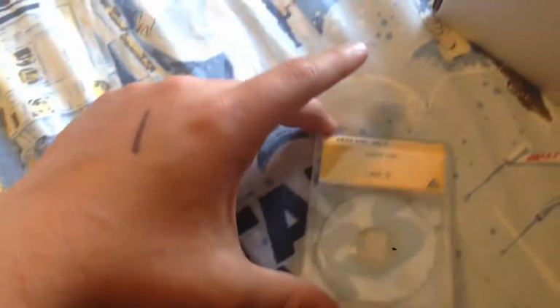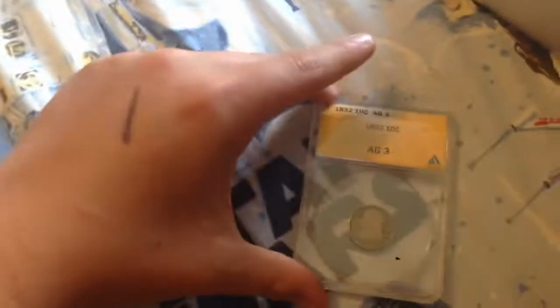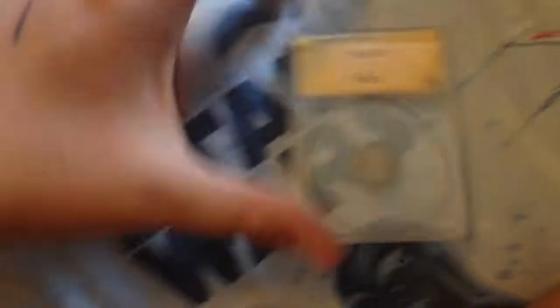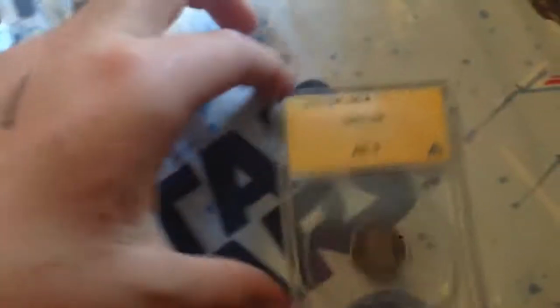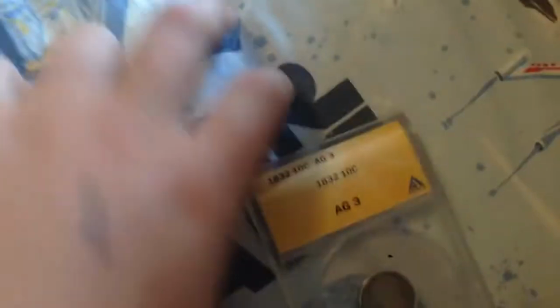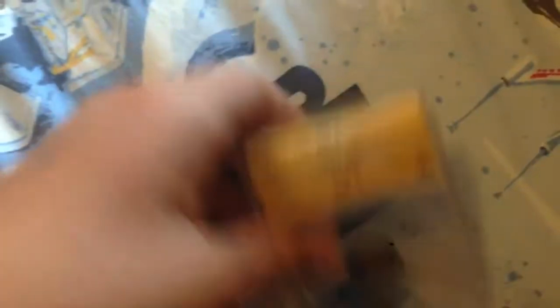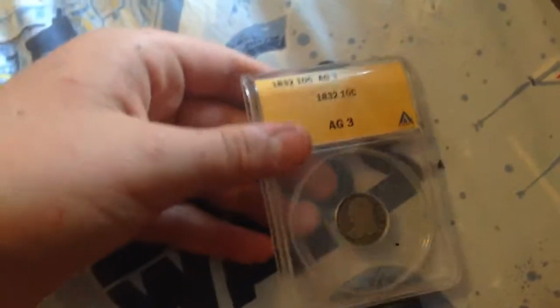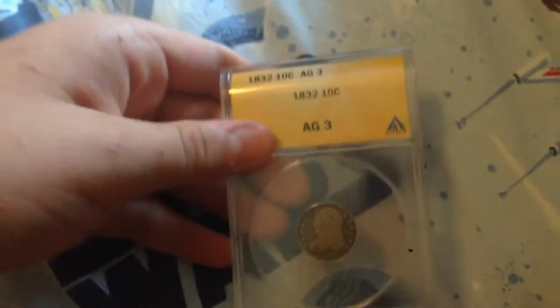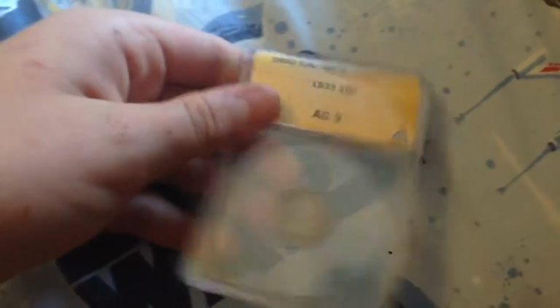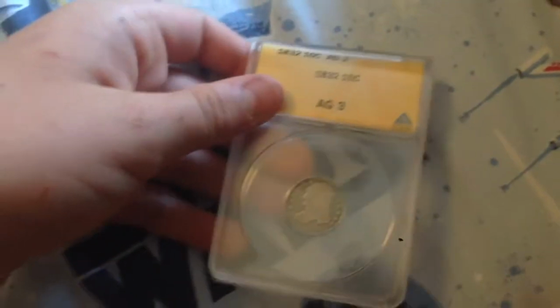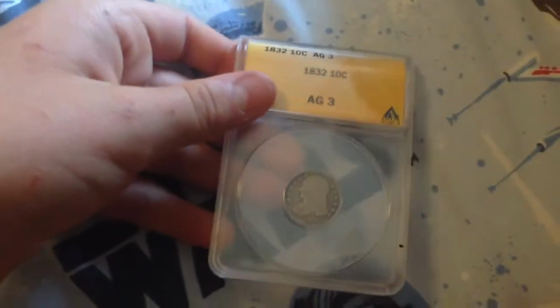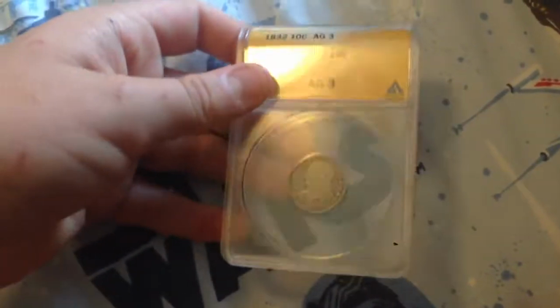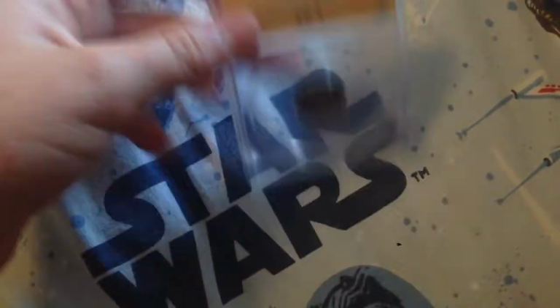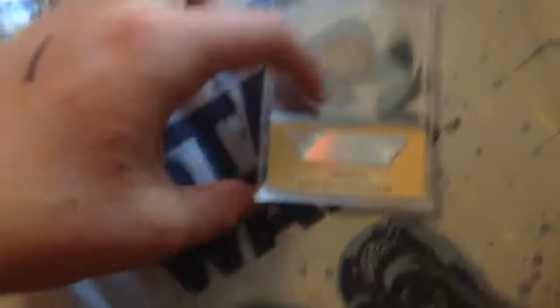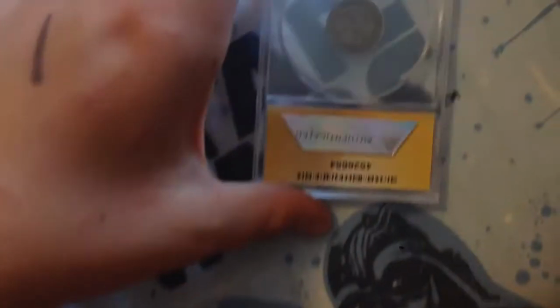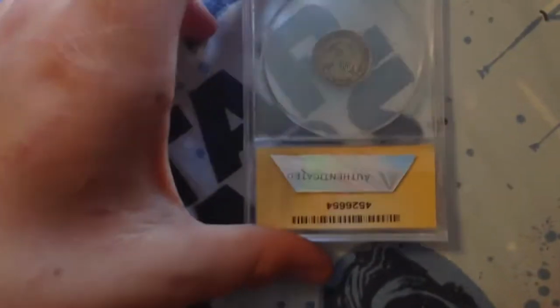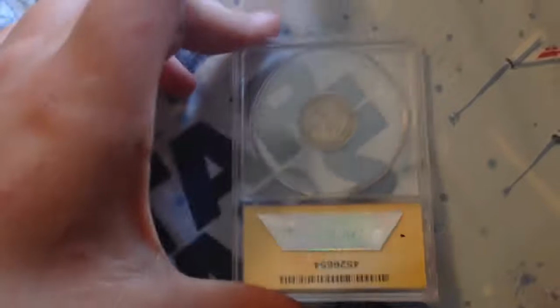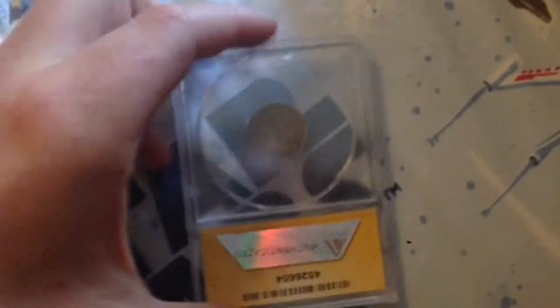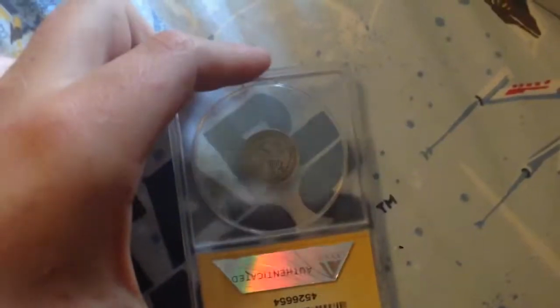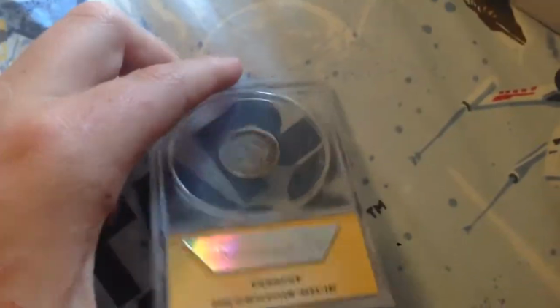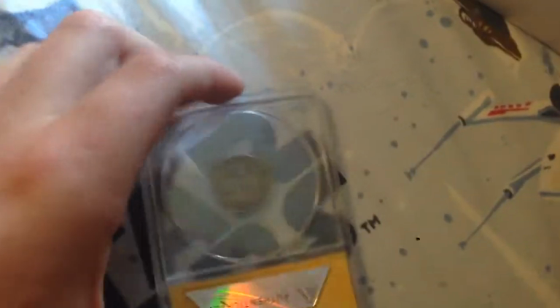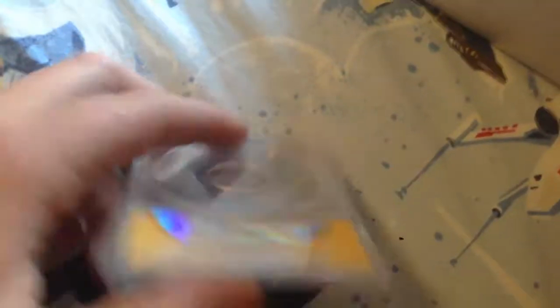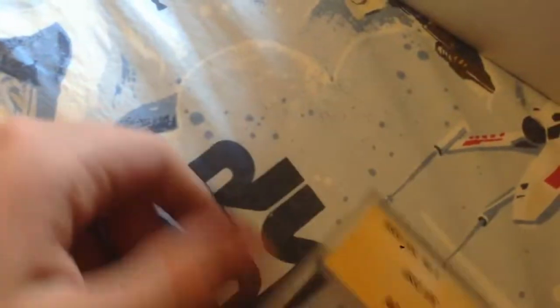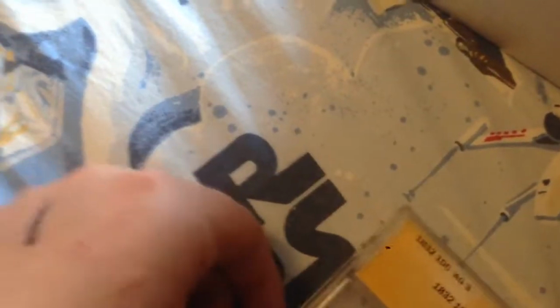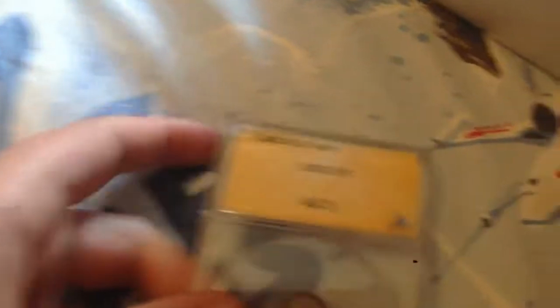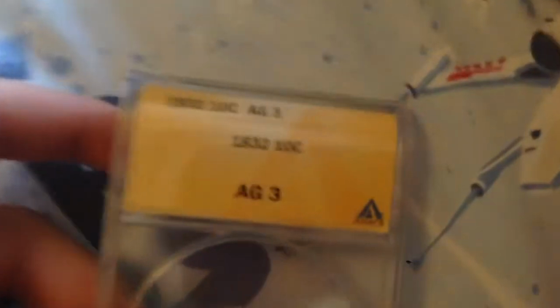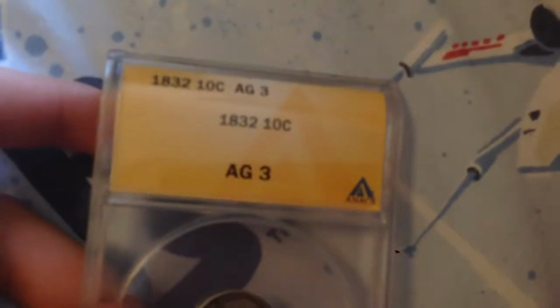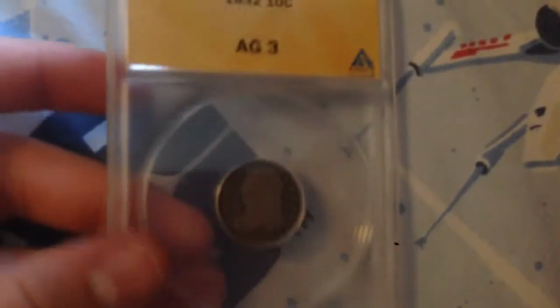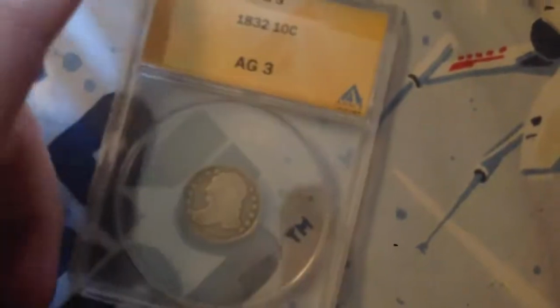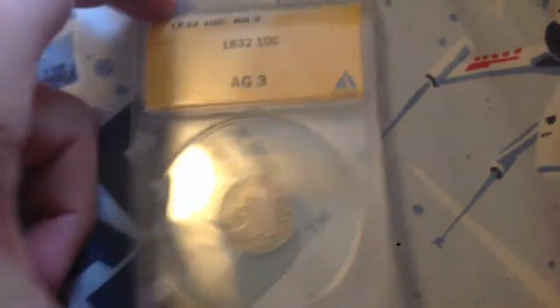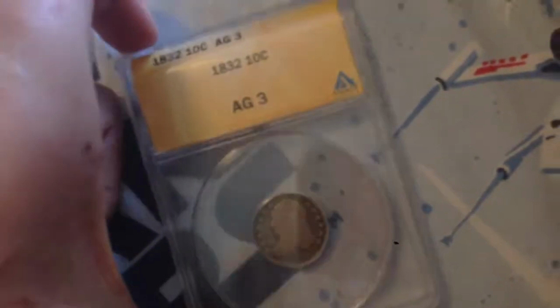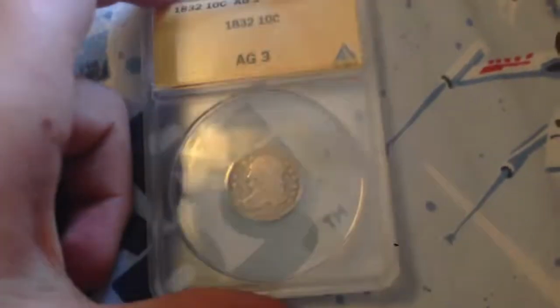This next one is an 1832 Capped Bust dime. I thought it would be a Fair 2, but it turned out to be About Good 3.